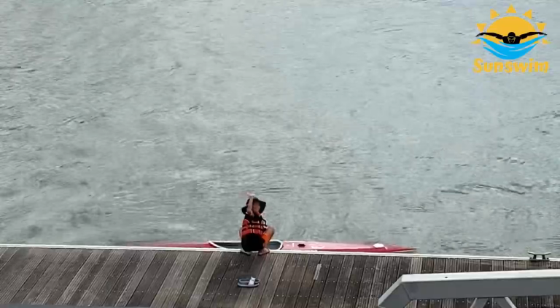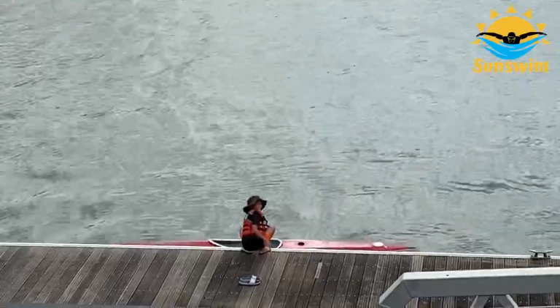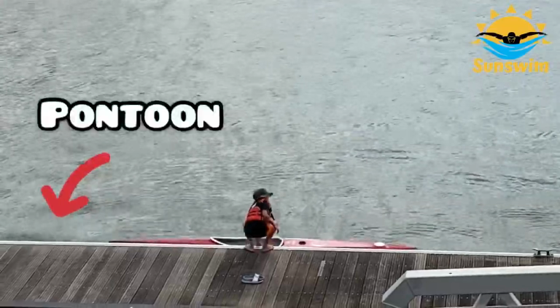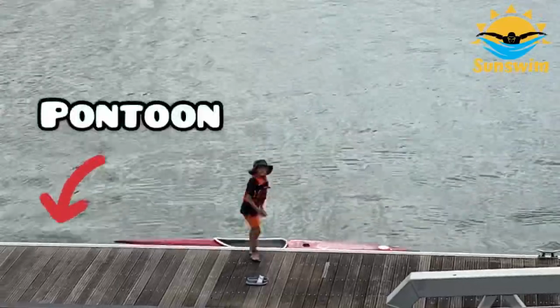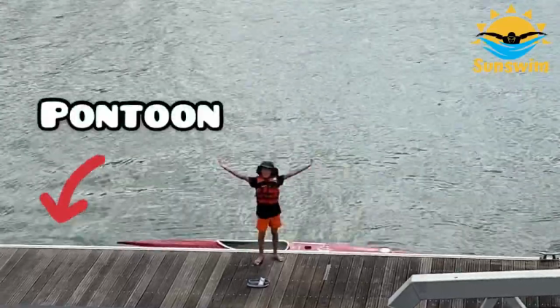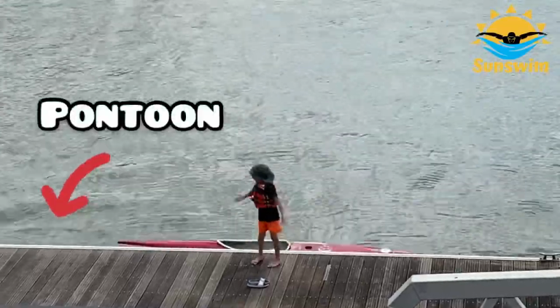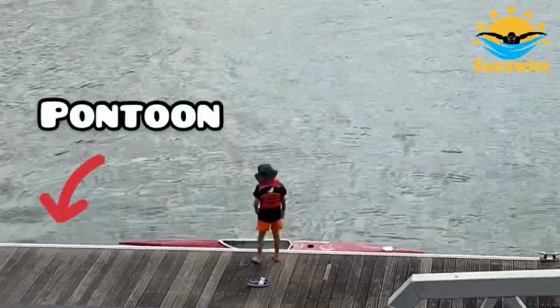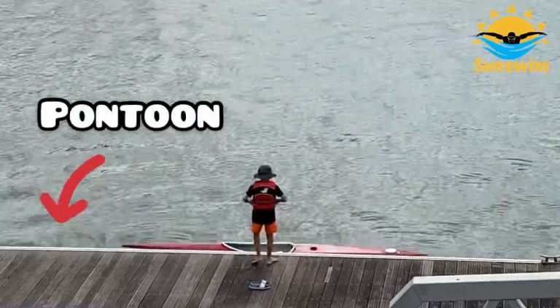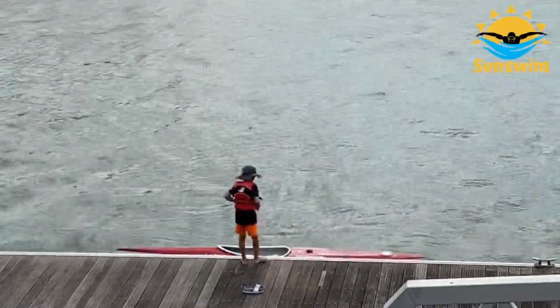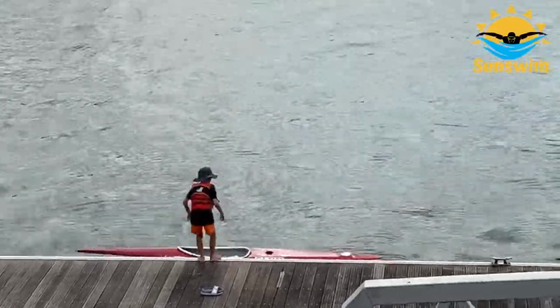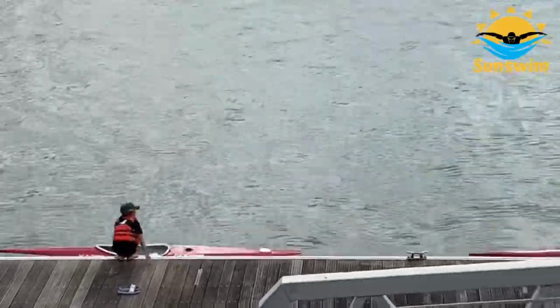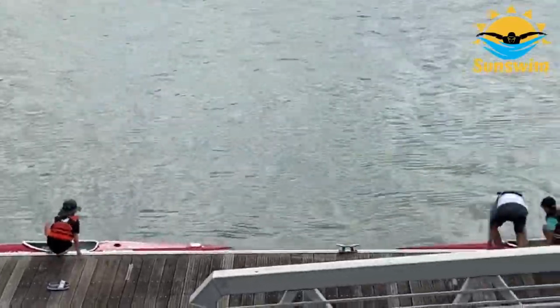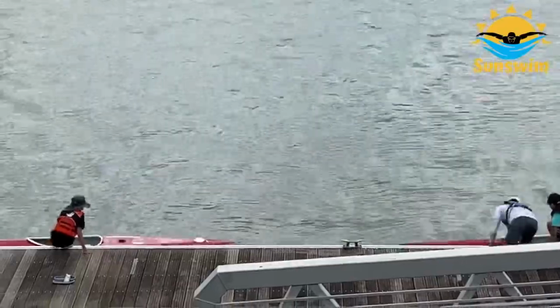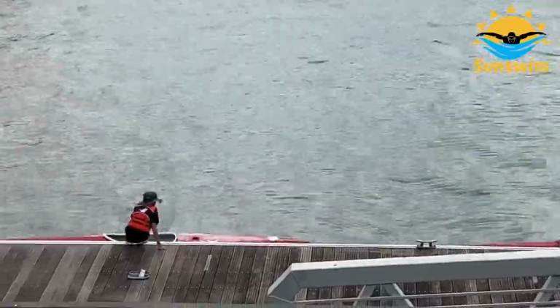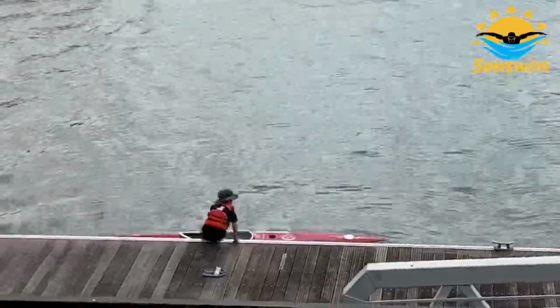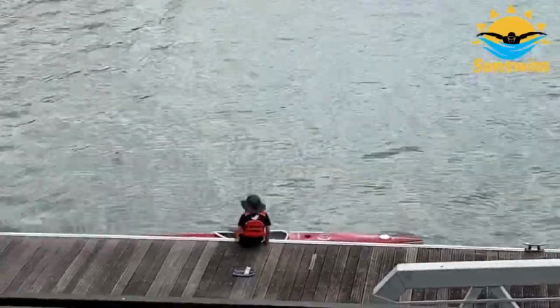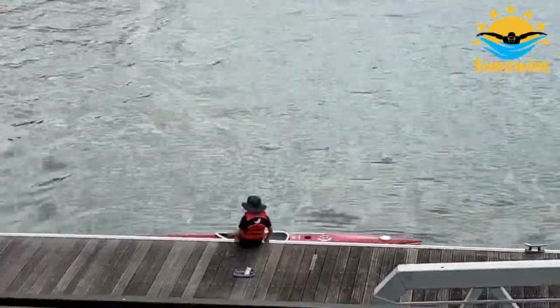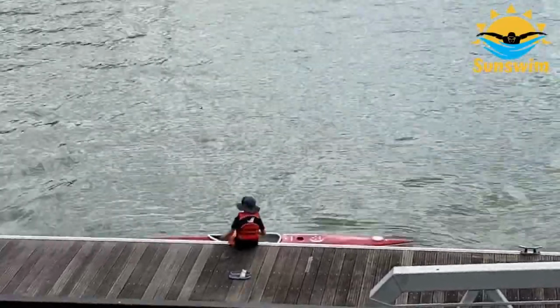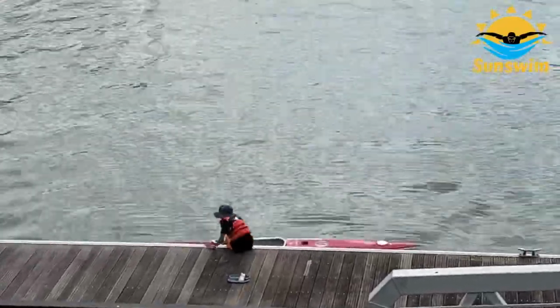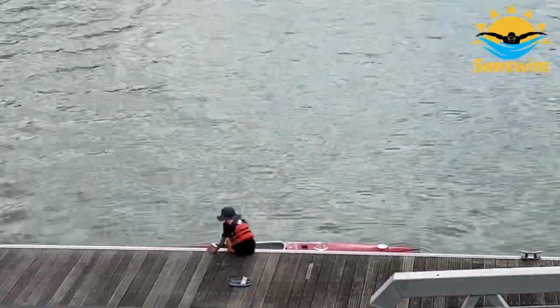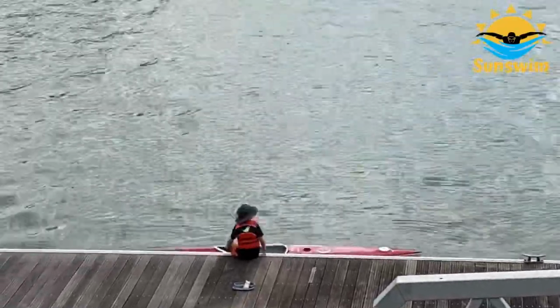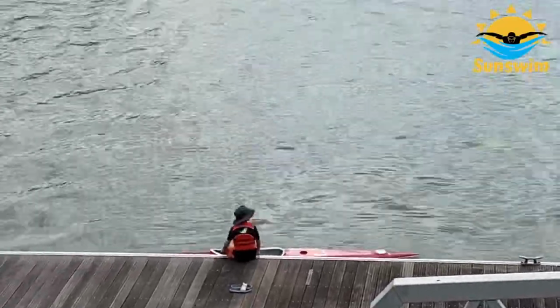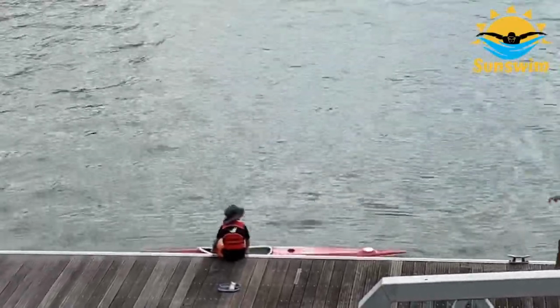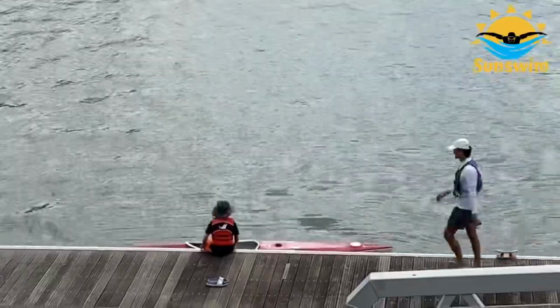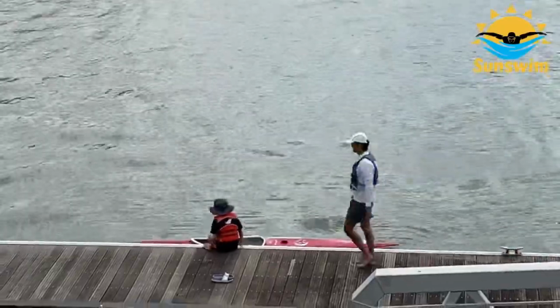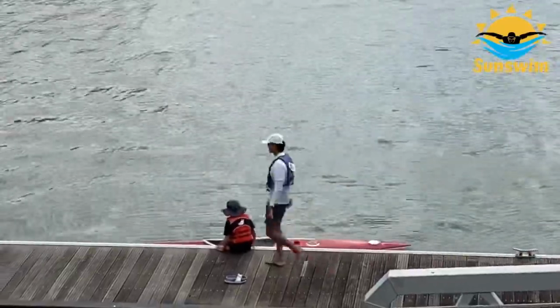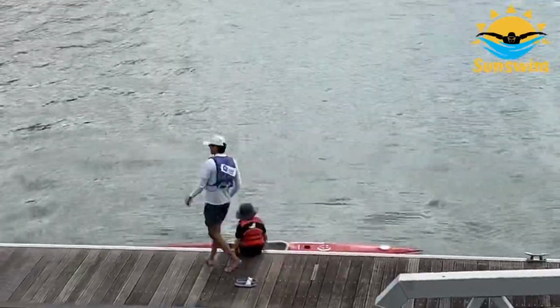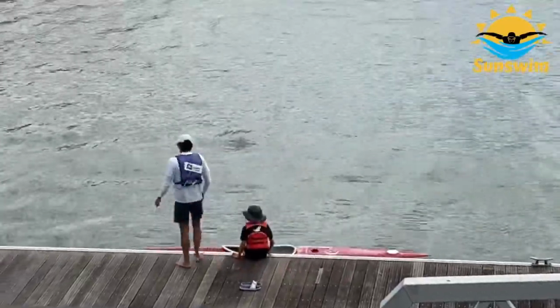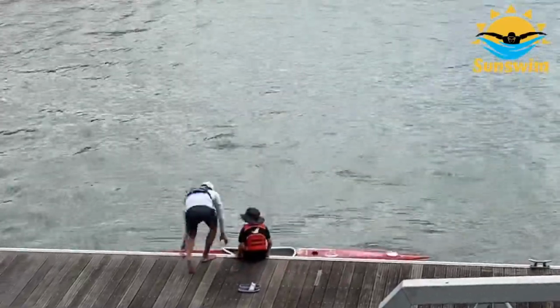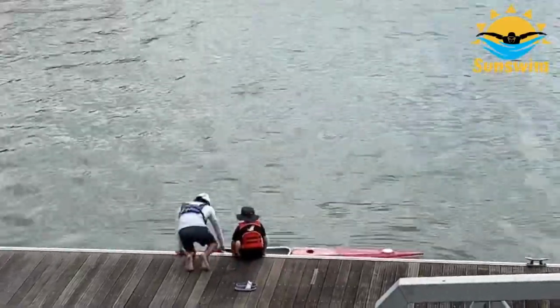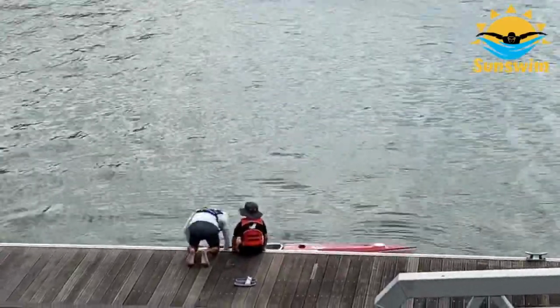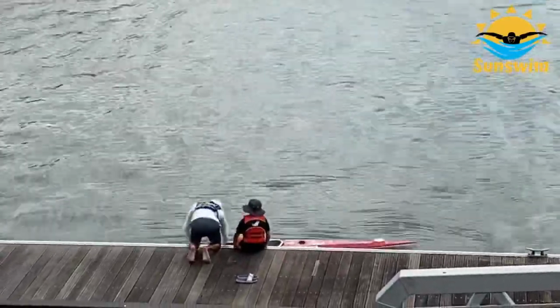This wooden platform is called the pontoon. This is where they launch the kayaks. You must wear a life jacket and footwear when you step on the pontoon so that you don't get splinters.